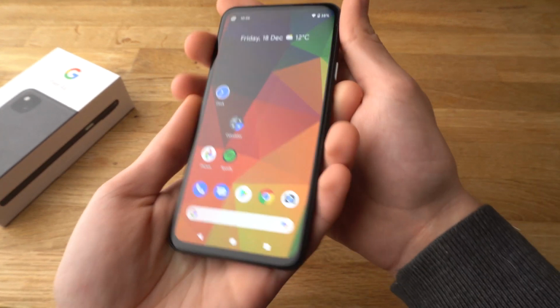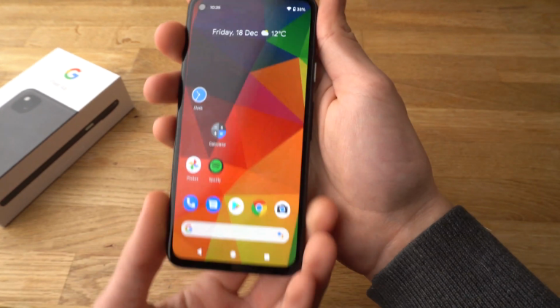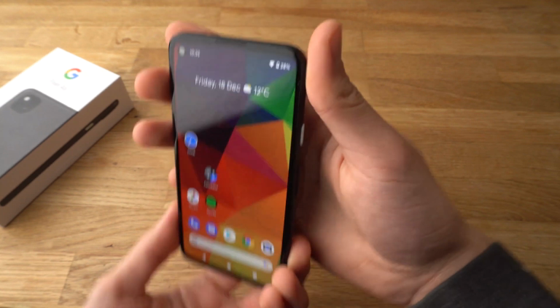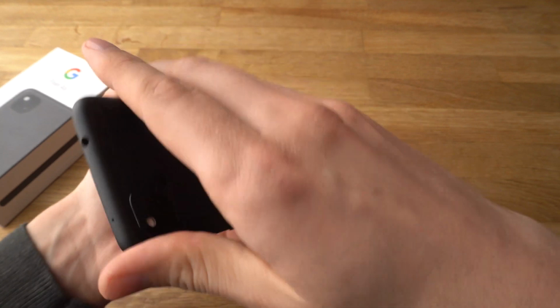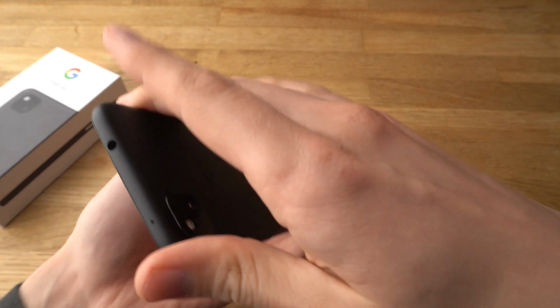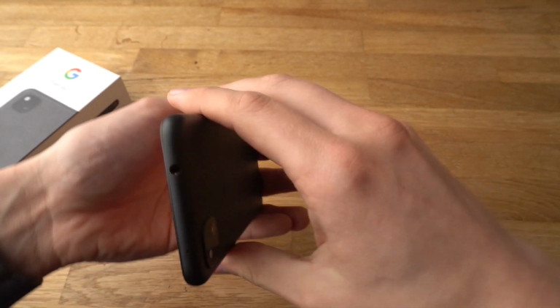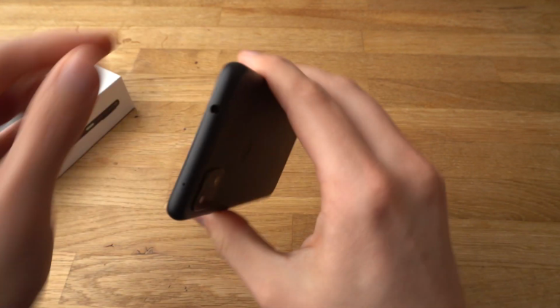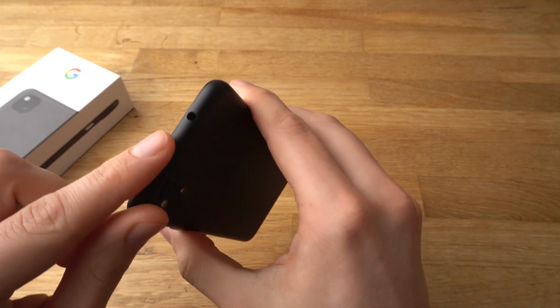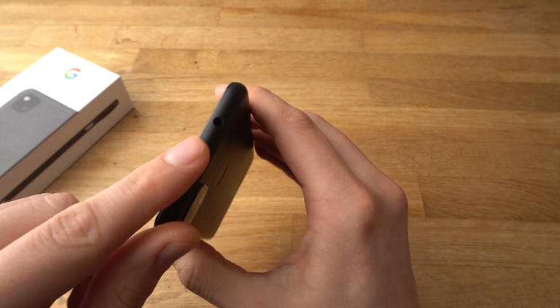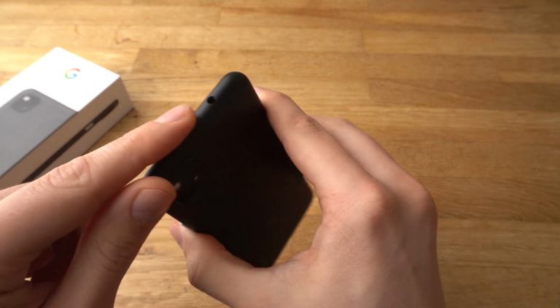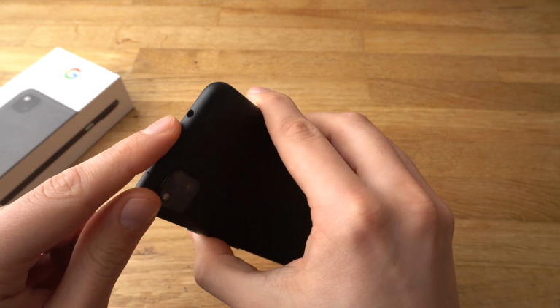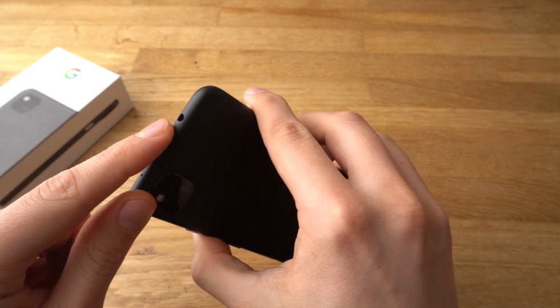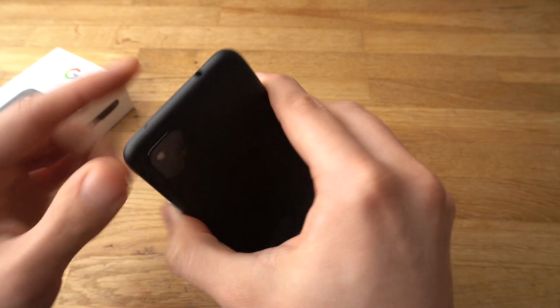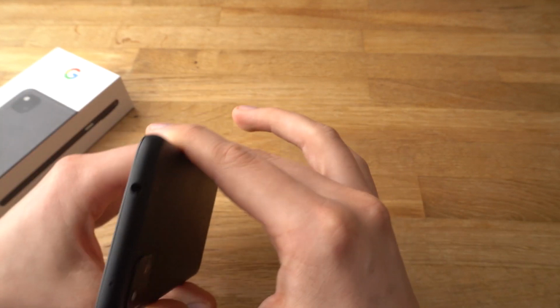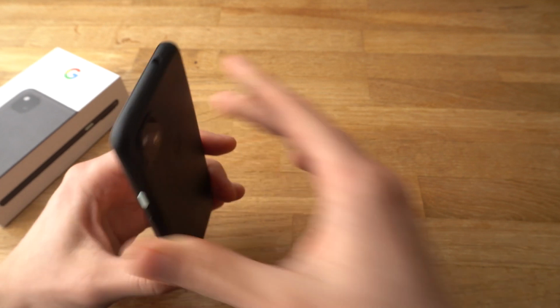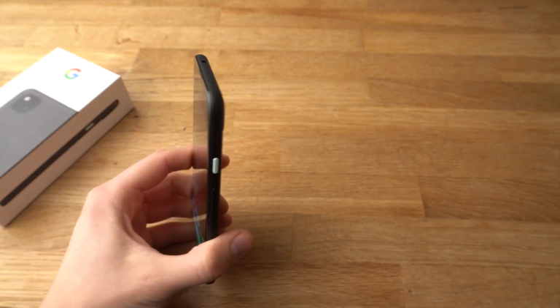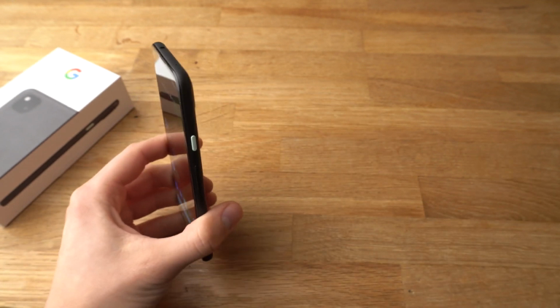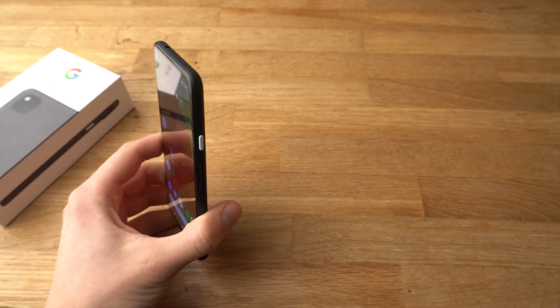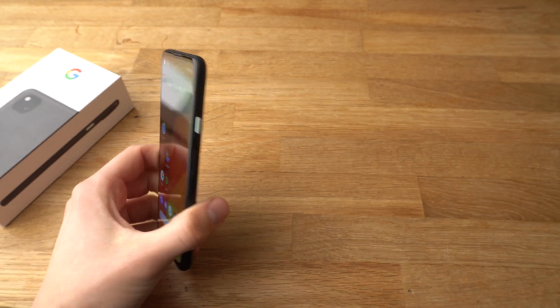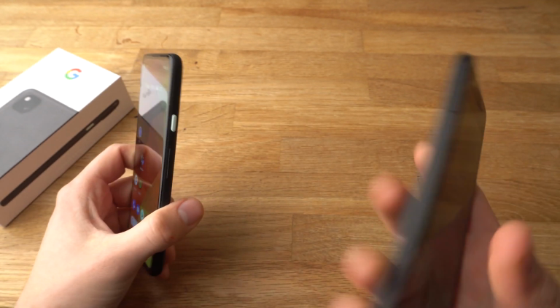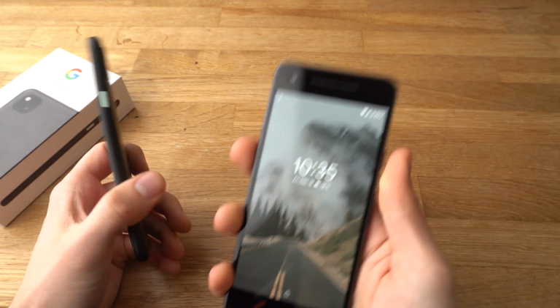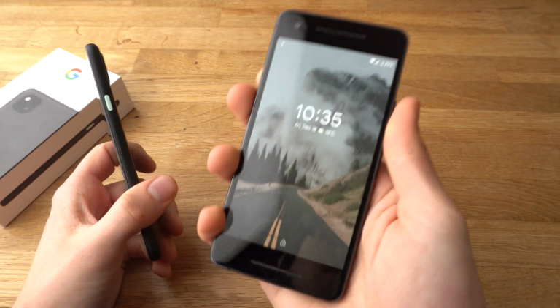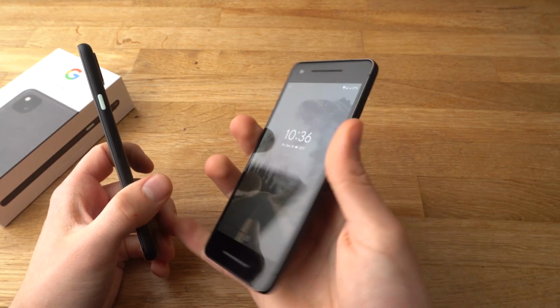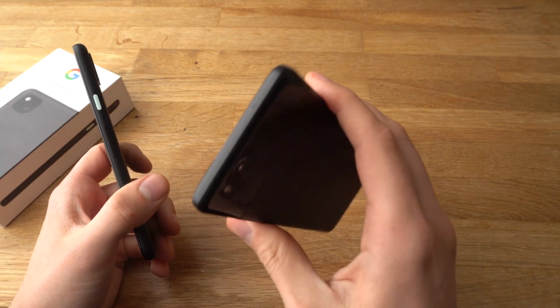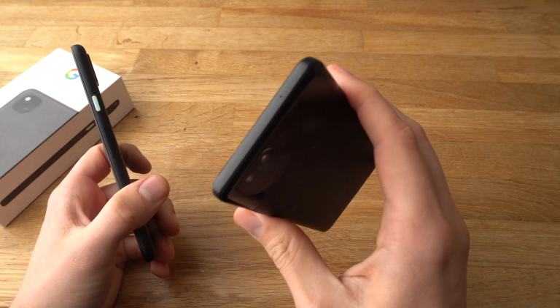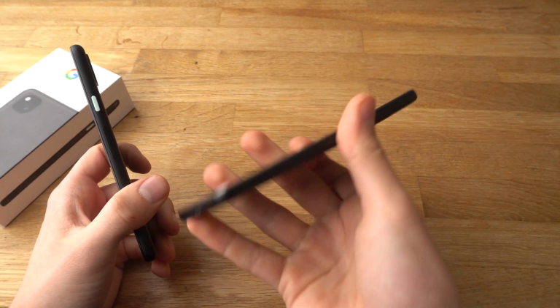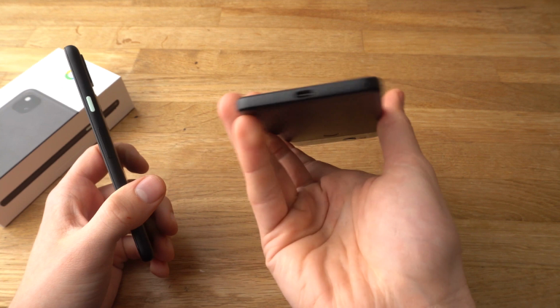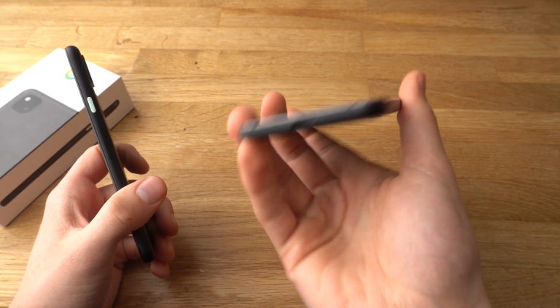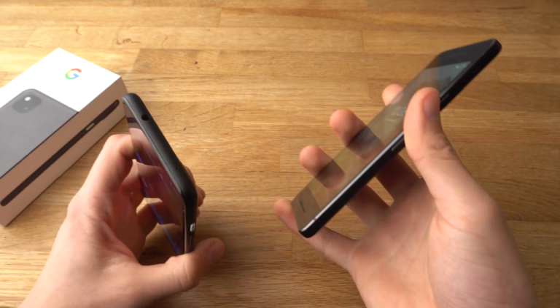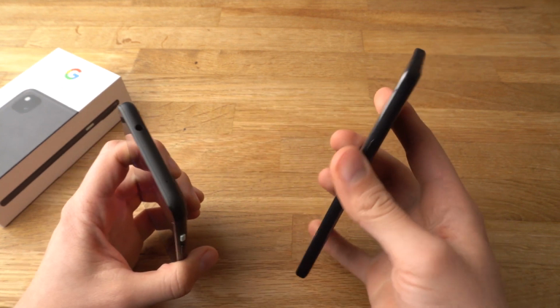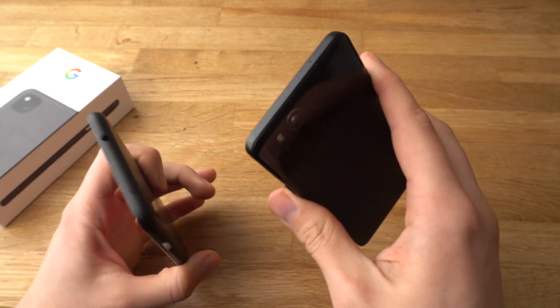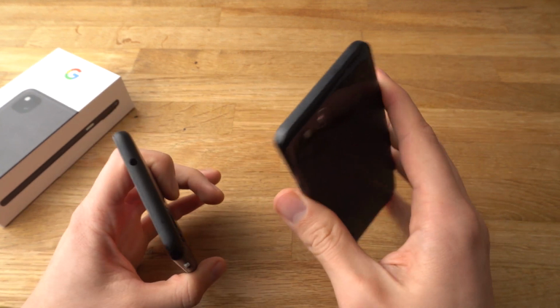It even has a headphone jack, which is a really nice bonus. On the supposedly higher-end Pixel phones, you don't really get a headphone jack — I don't know why.